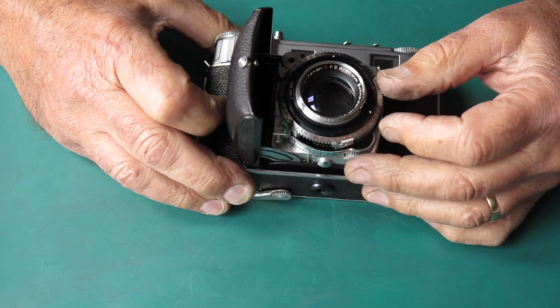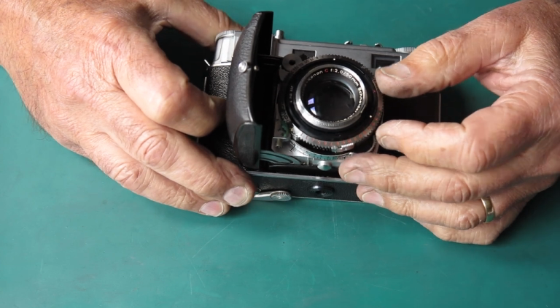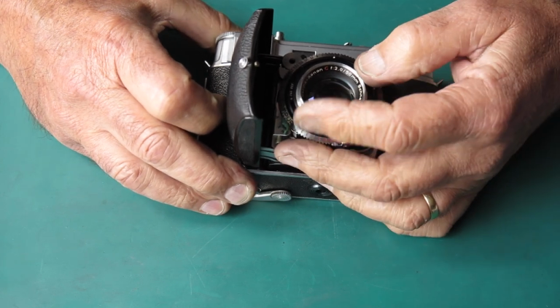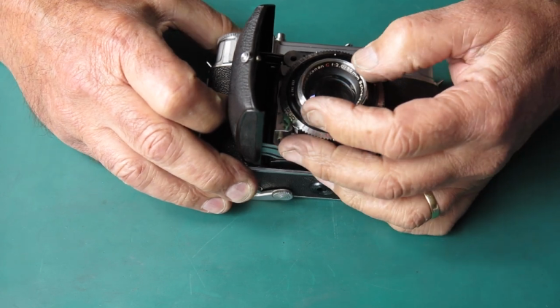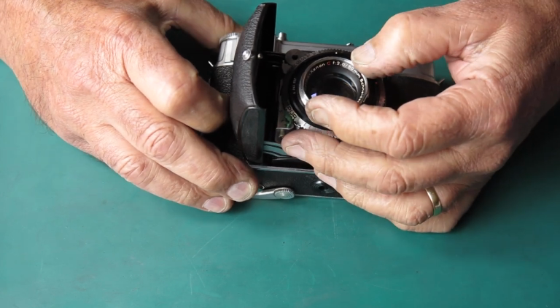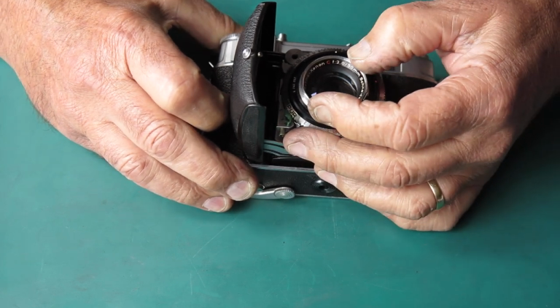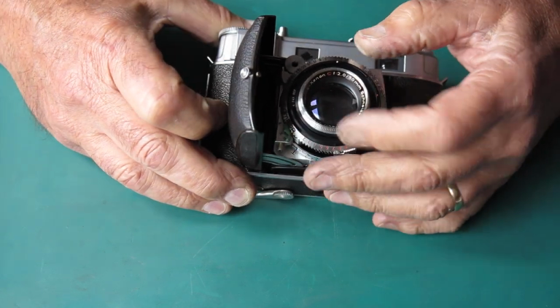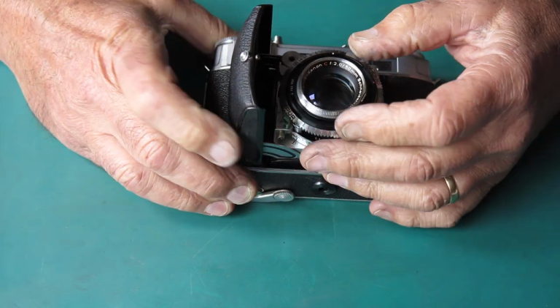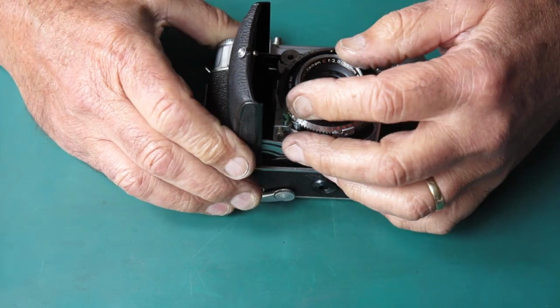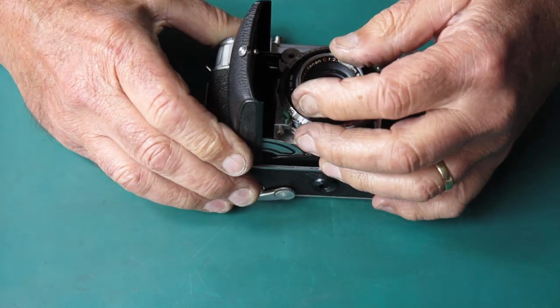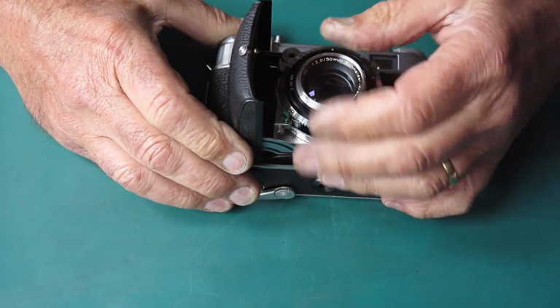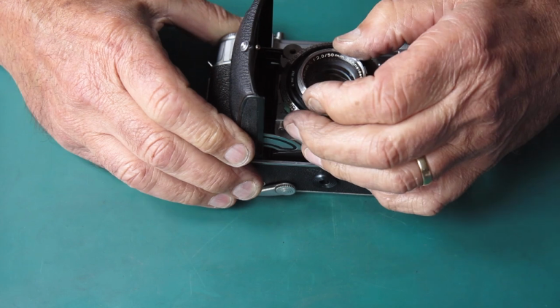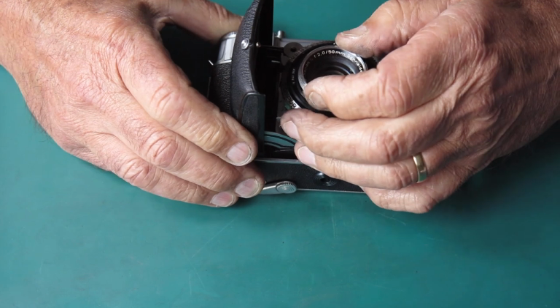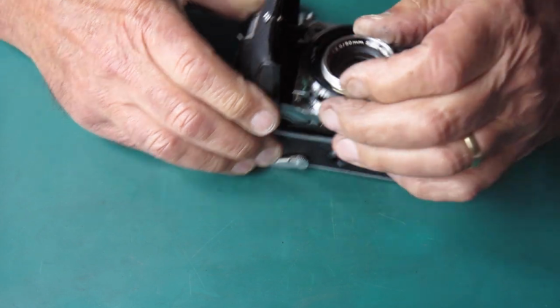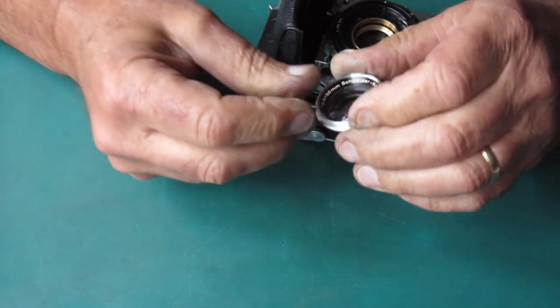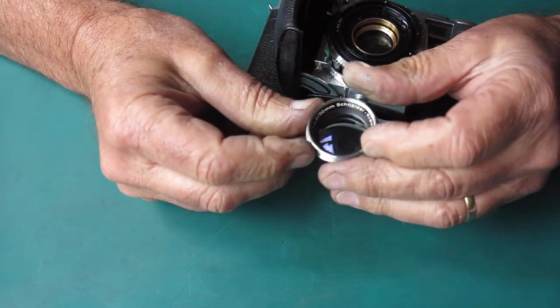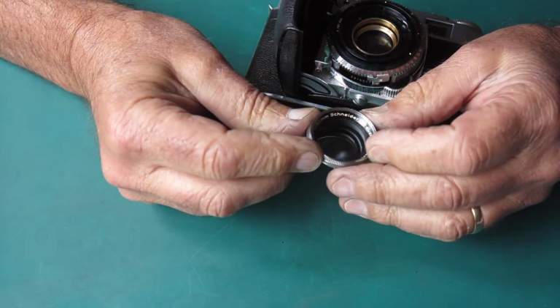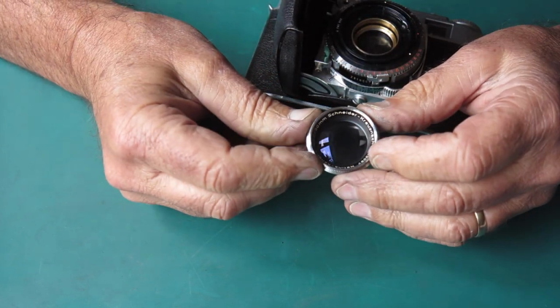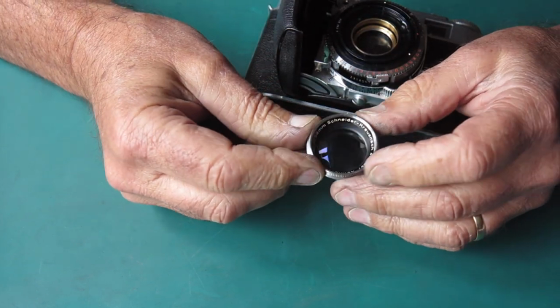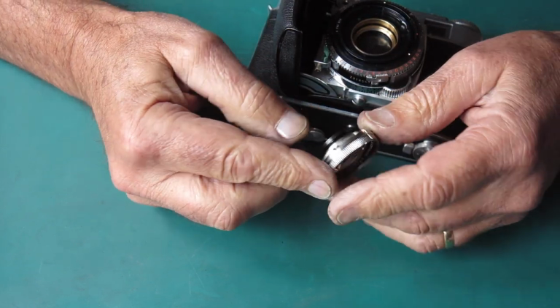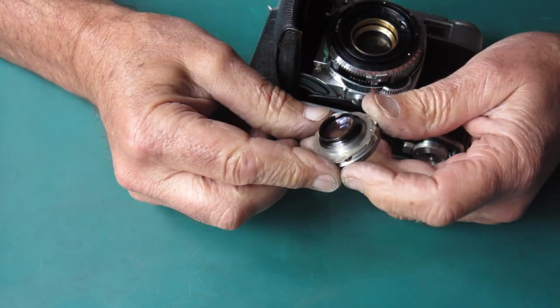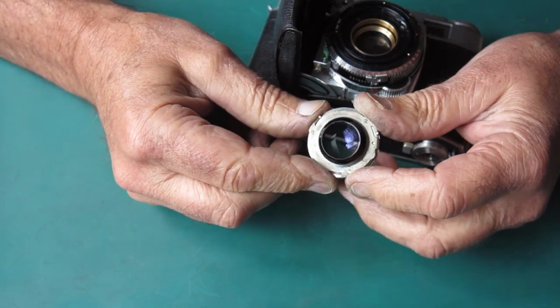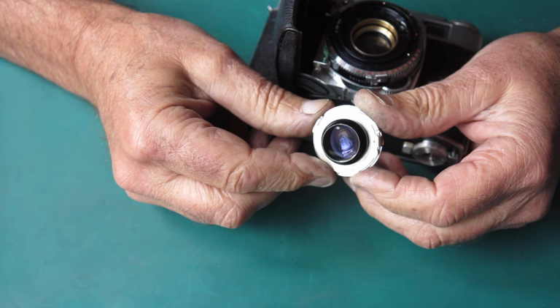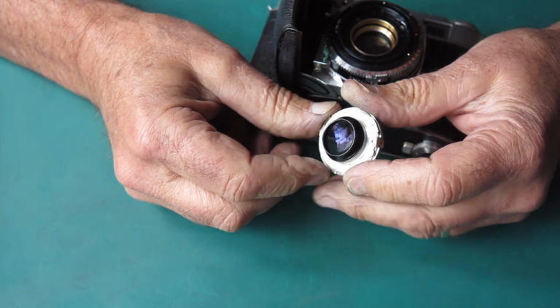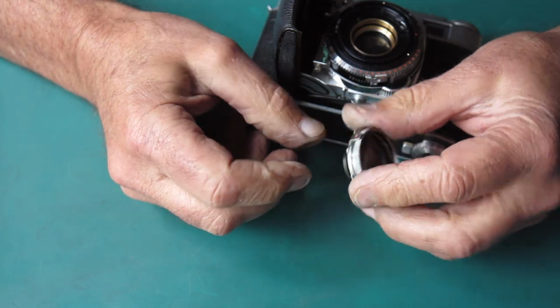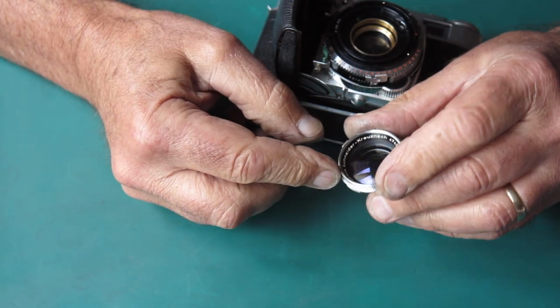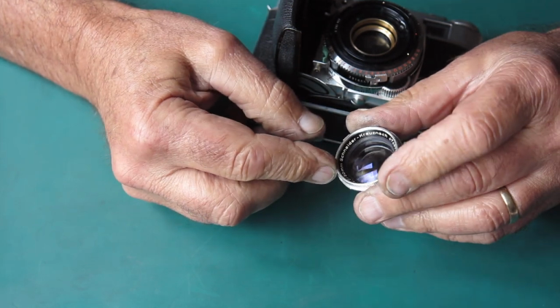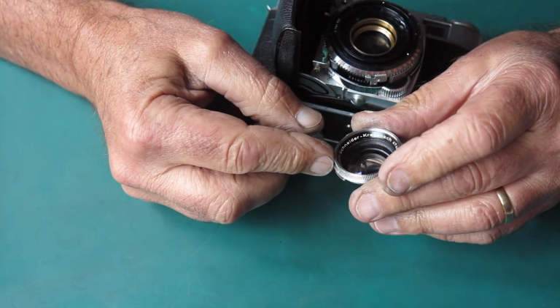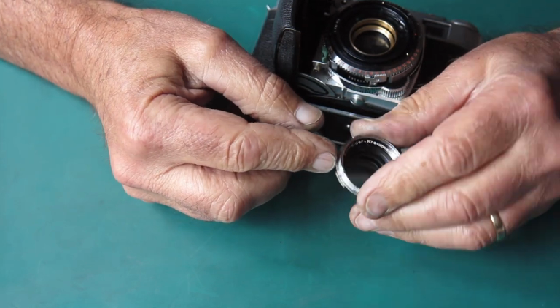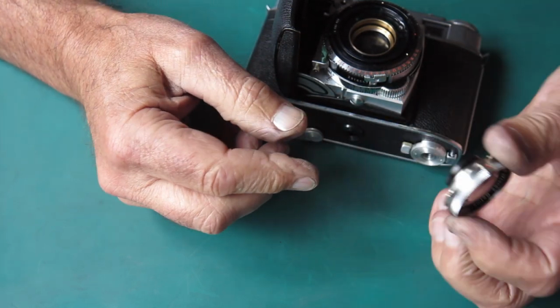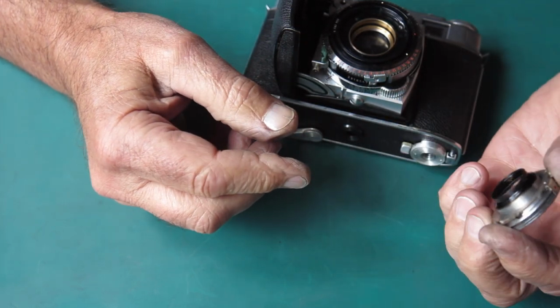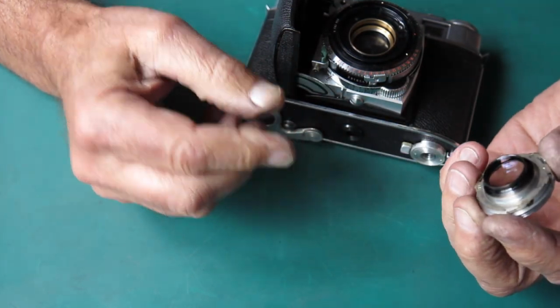The lens doesn't look wonderful. There's some haze in there. I think it's on one of the internal surfaces, so that's going to need a bit of cleaning.